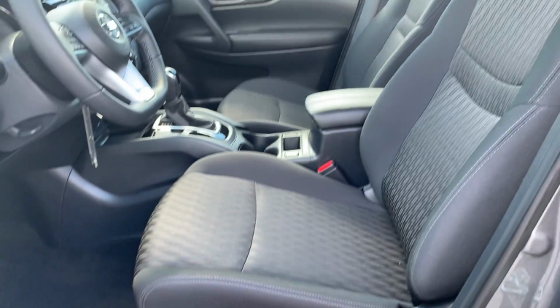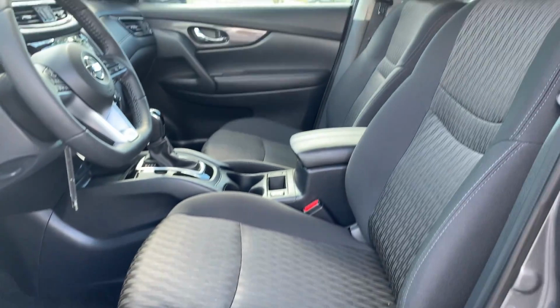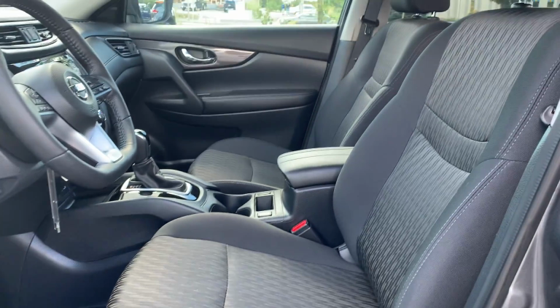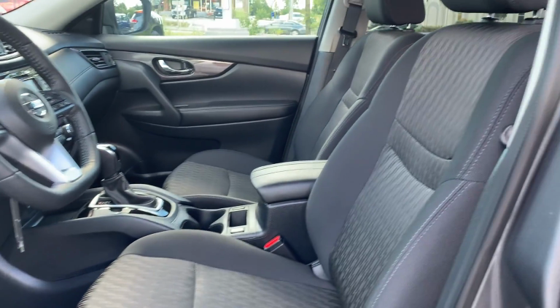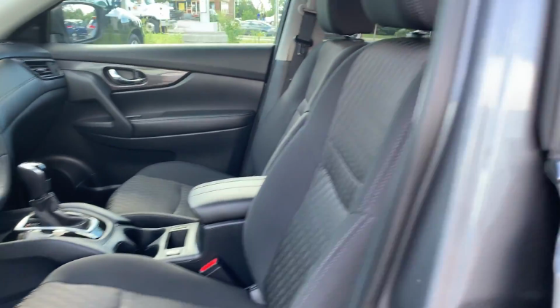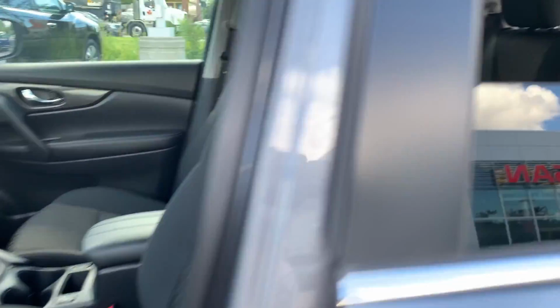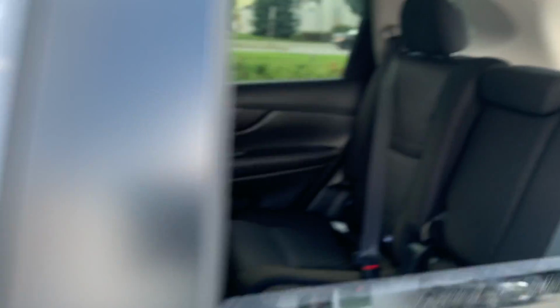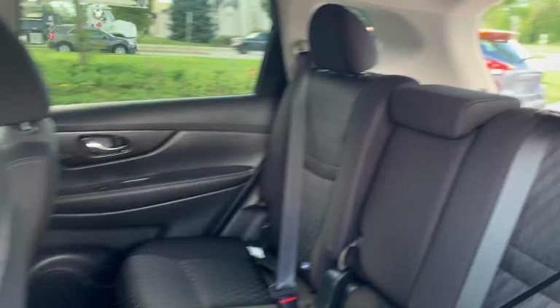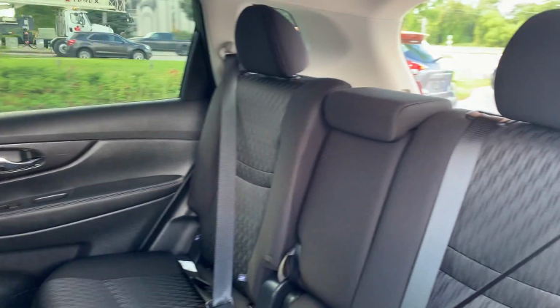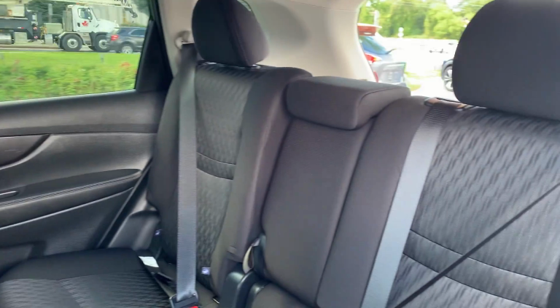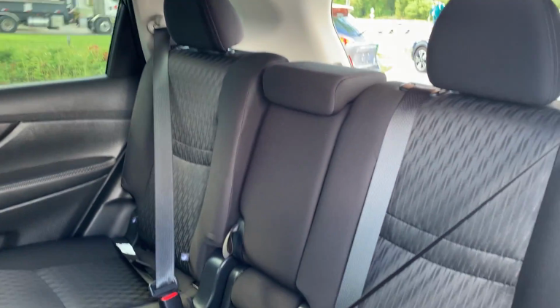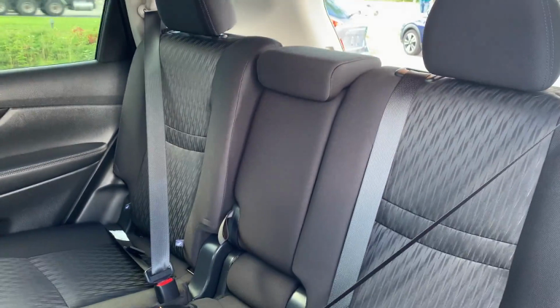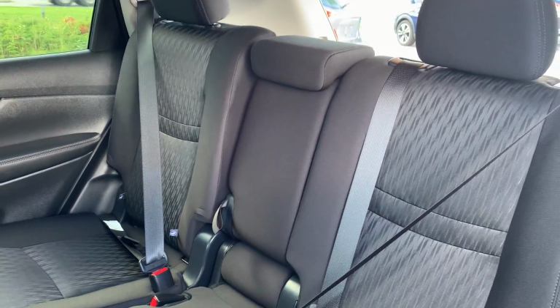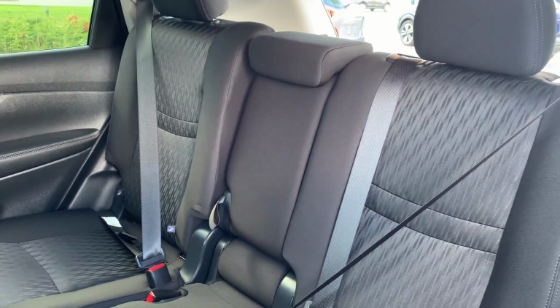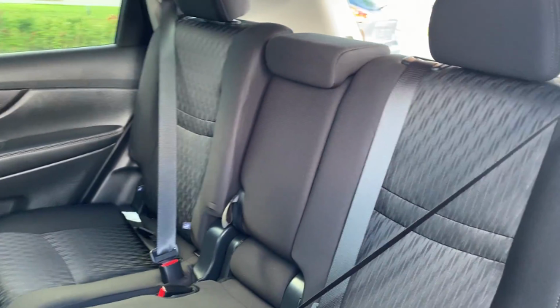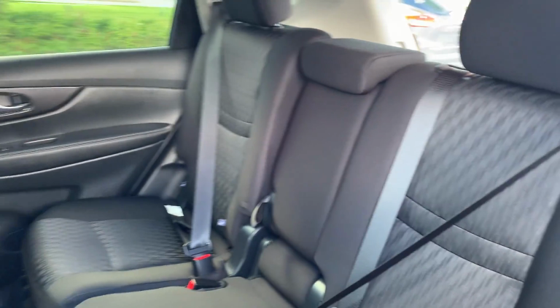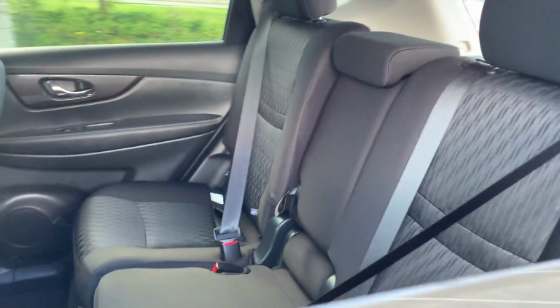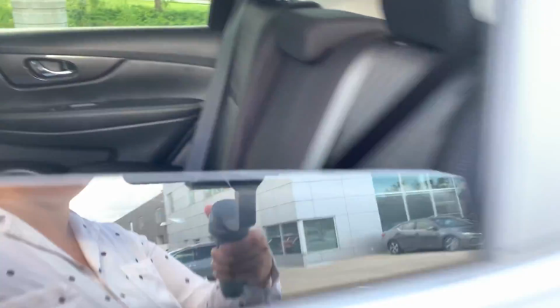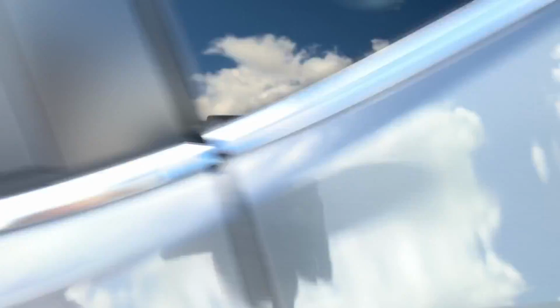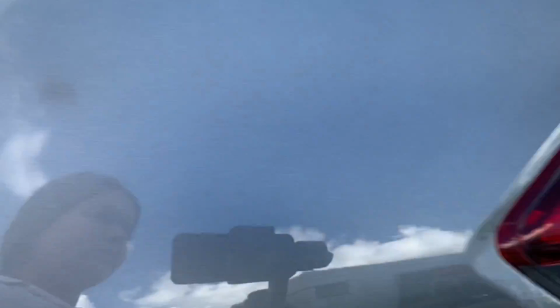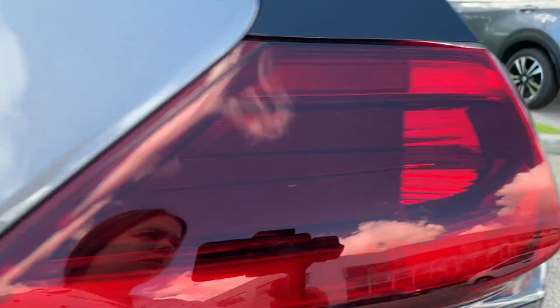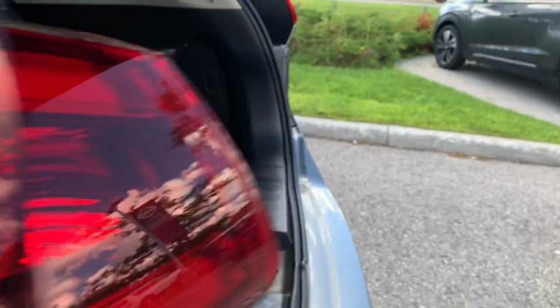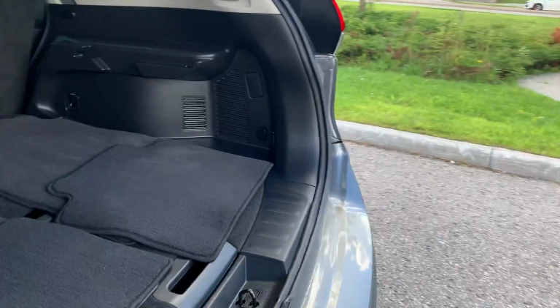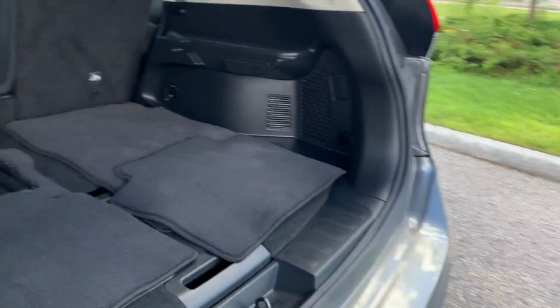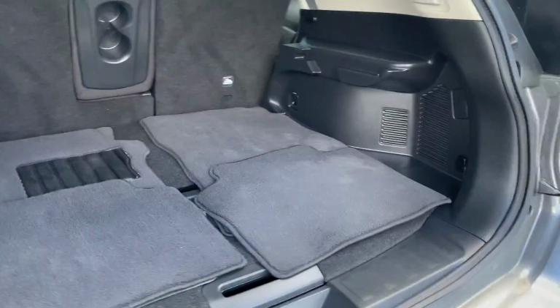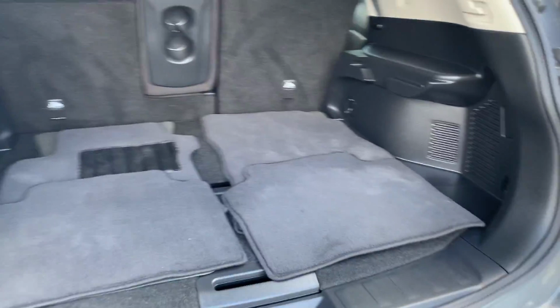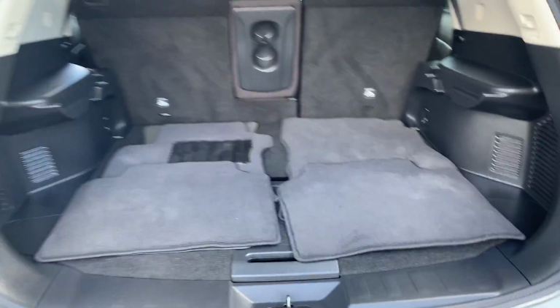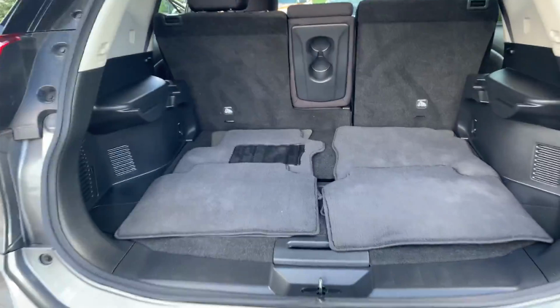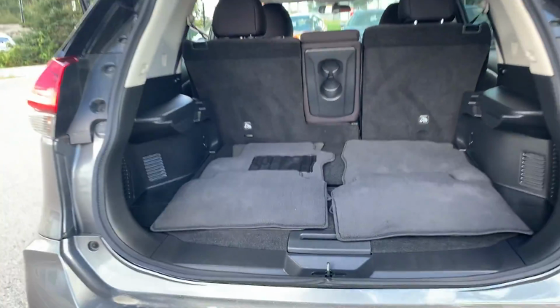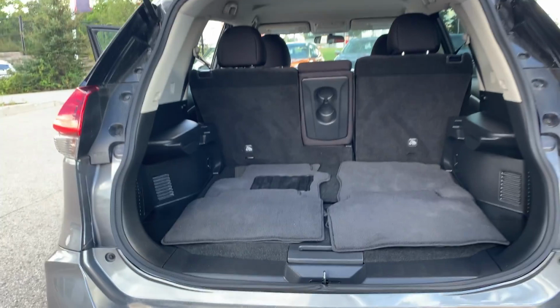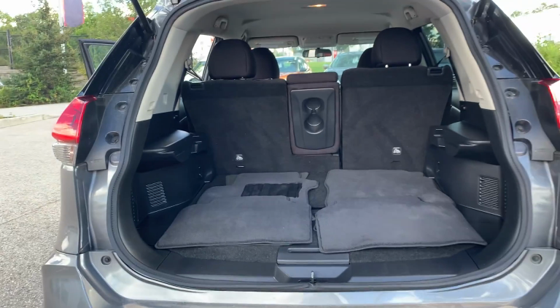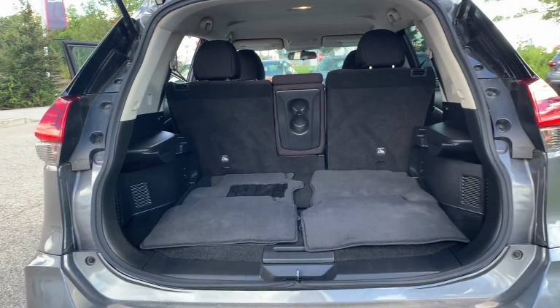There is room for up to five passengers and plenty of space in the trunk.